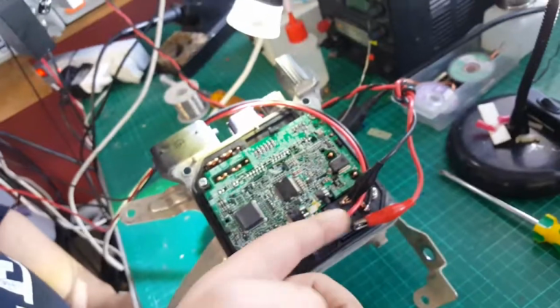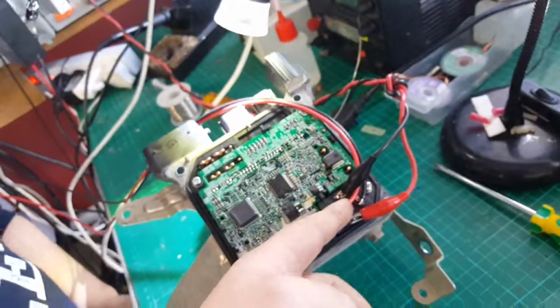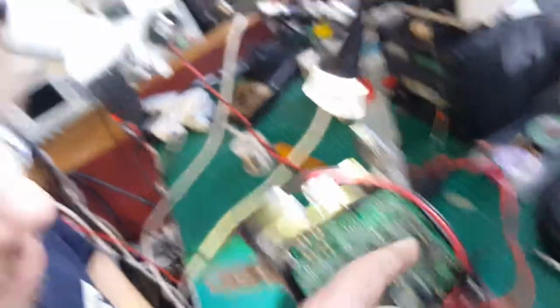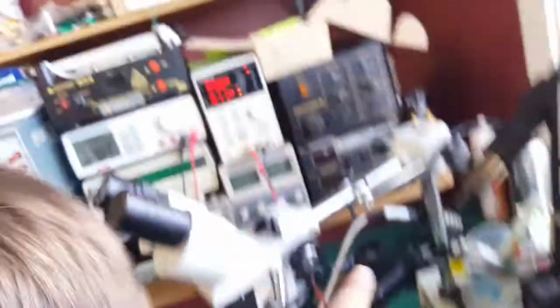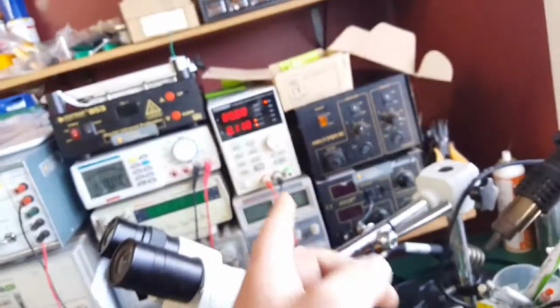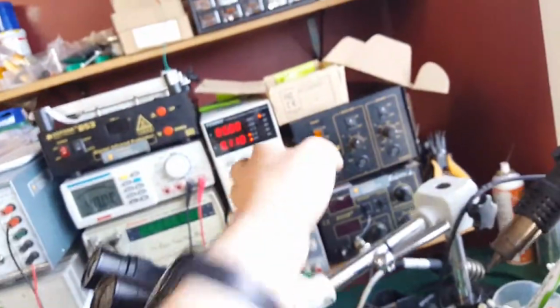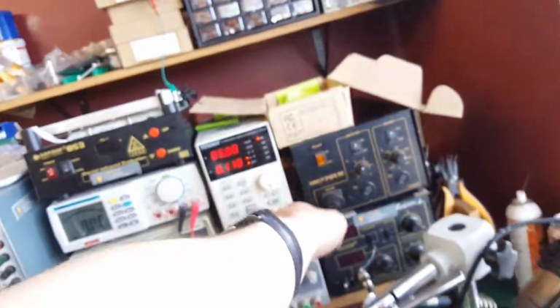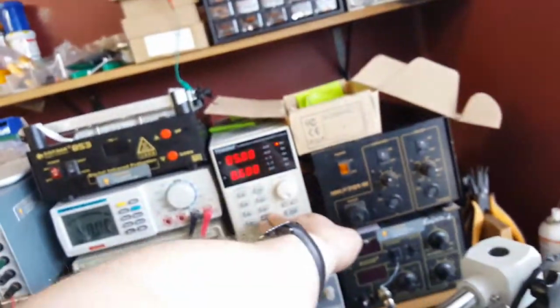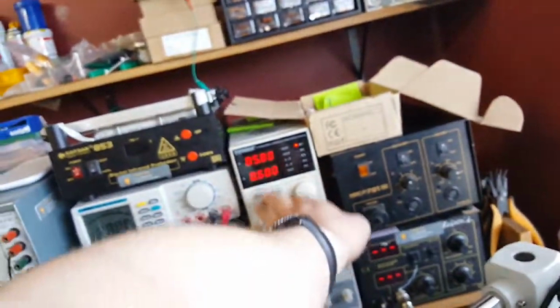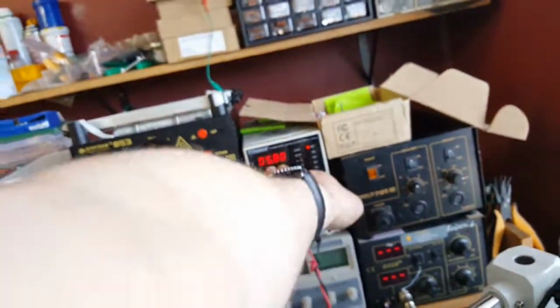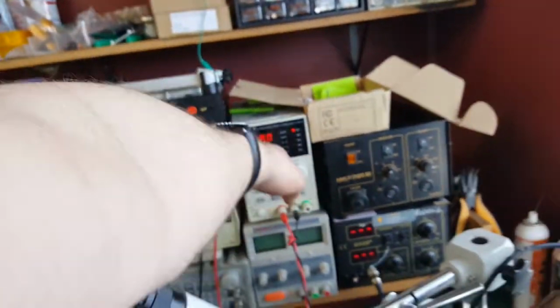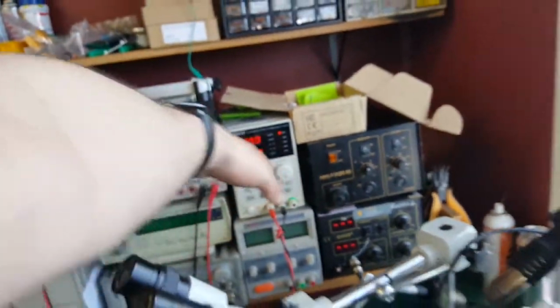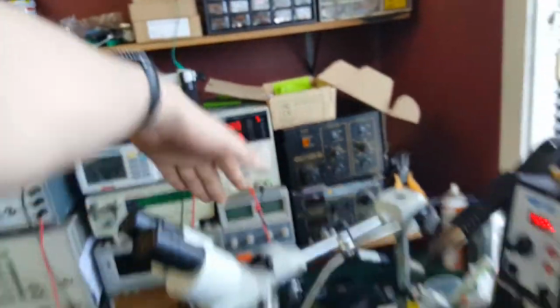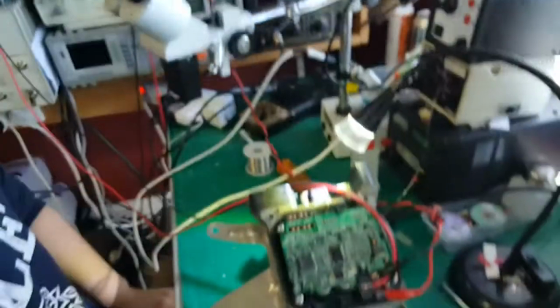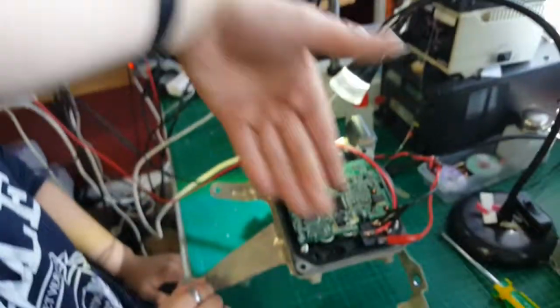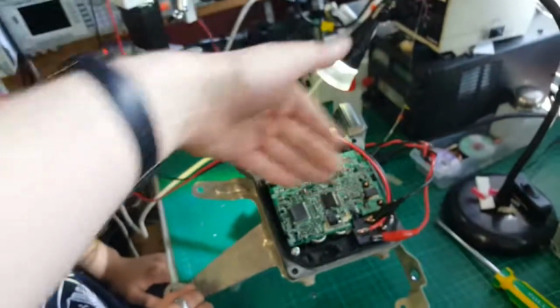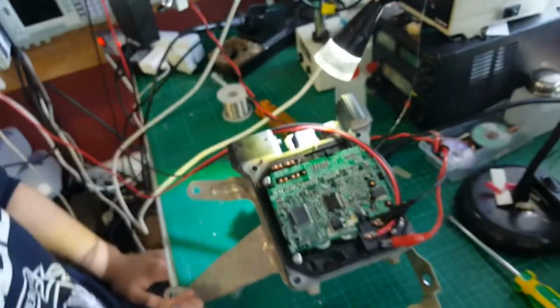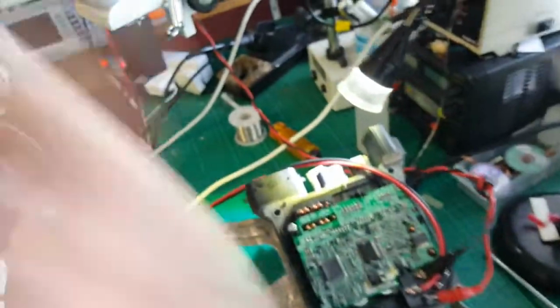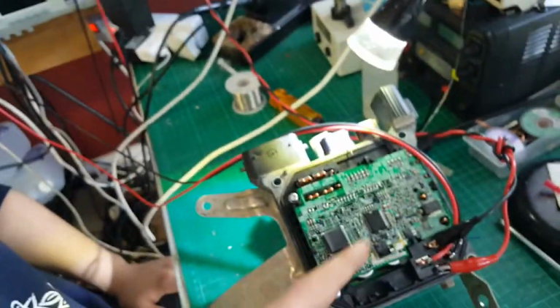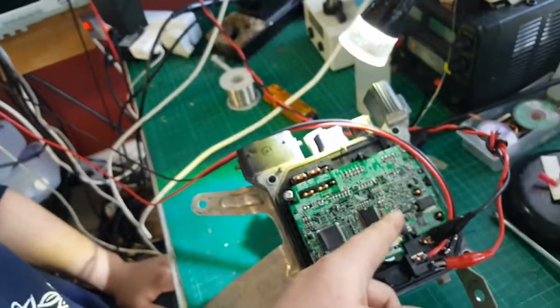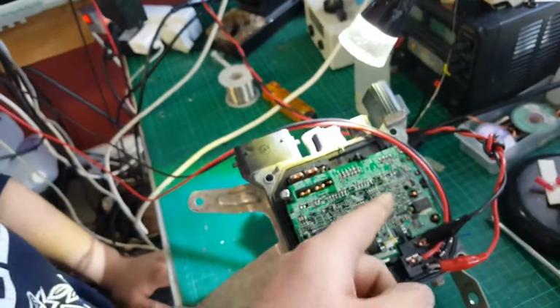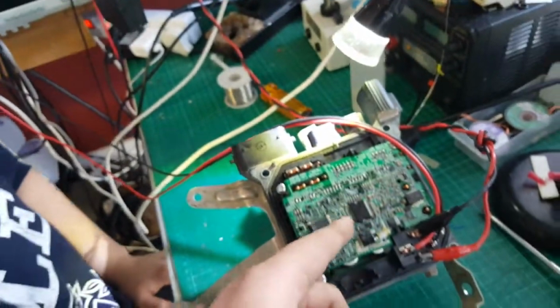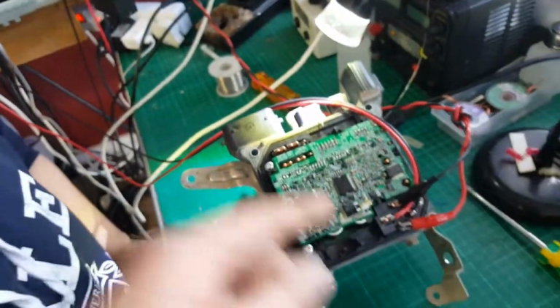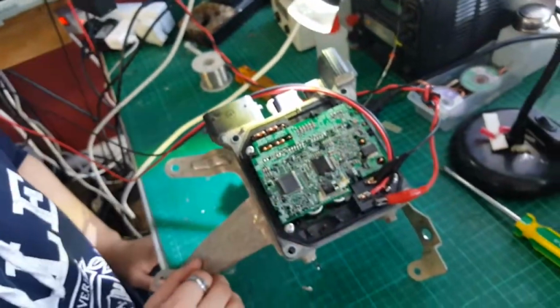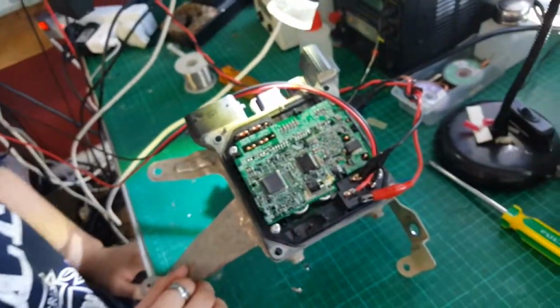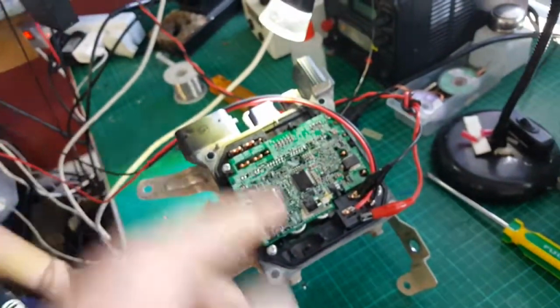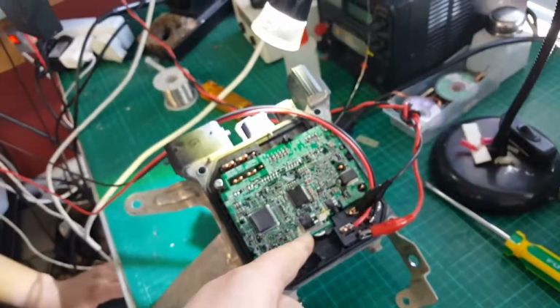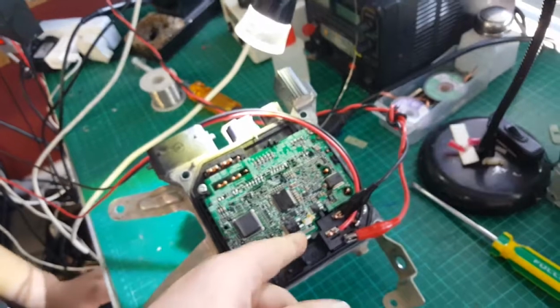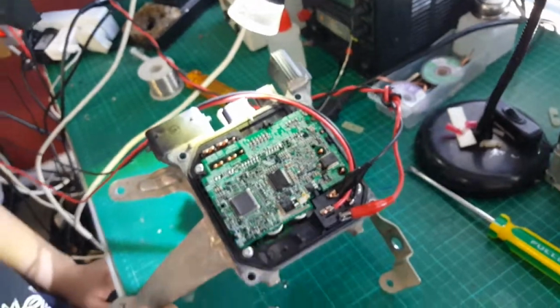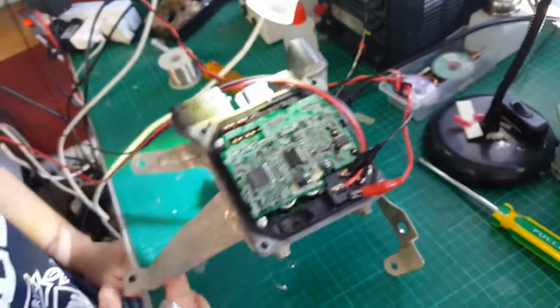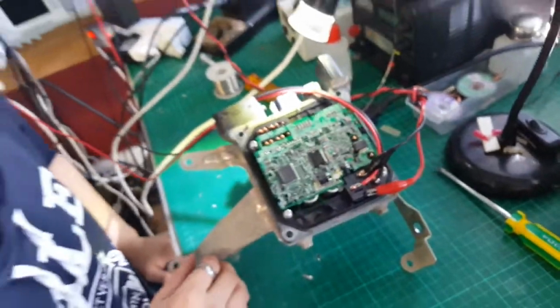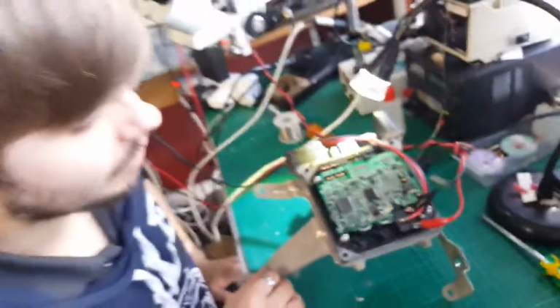And then obviously we're going to power up the relay at 5 volts, because we're back-feeding it through the board. And yeah, it should be all right, it should be sweet.